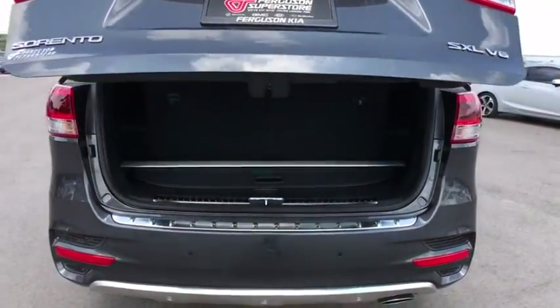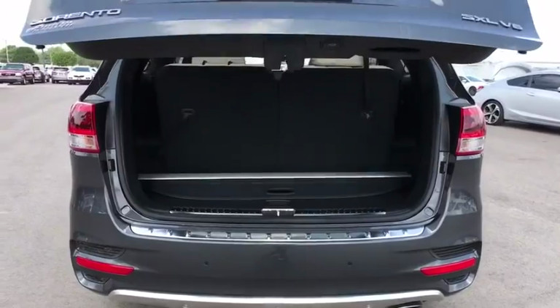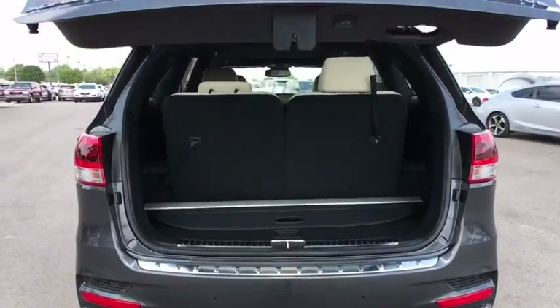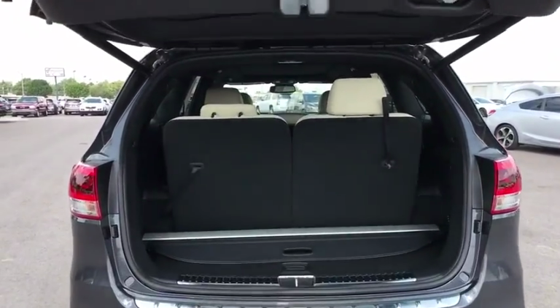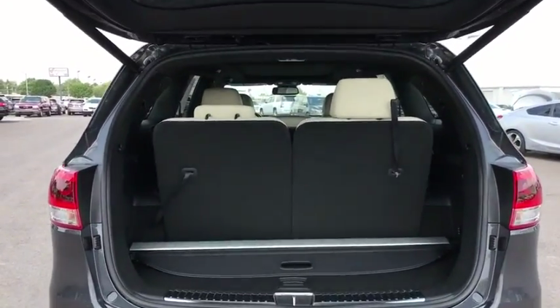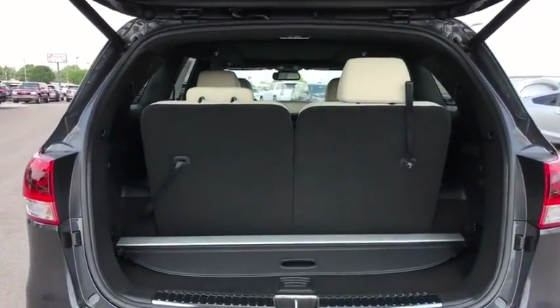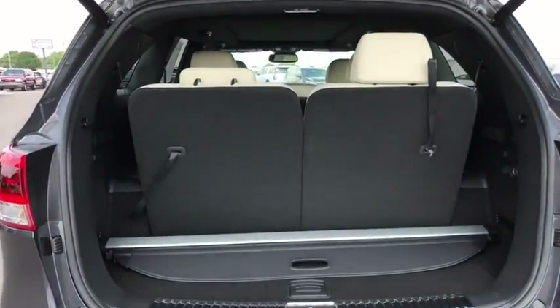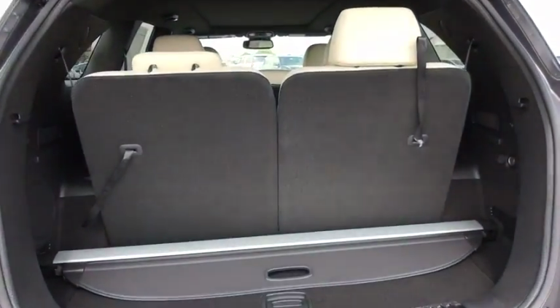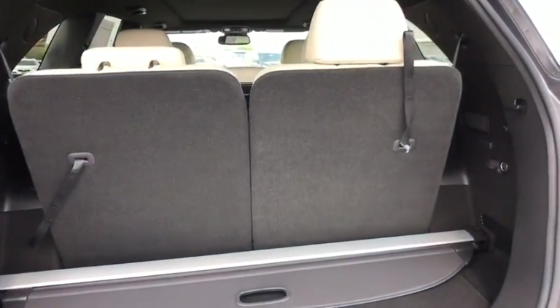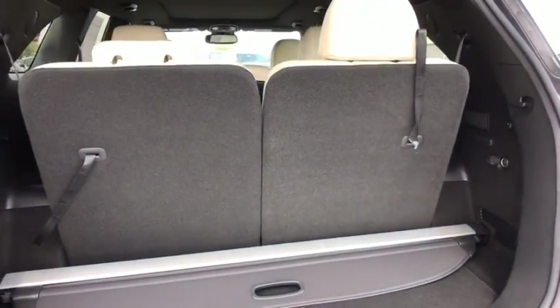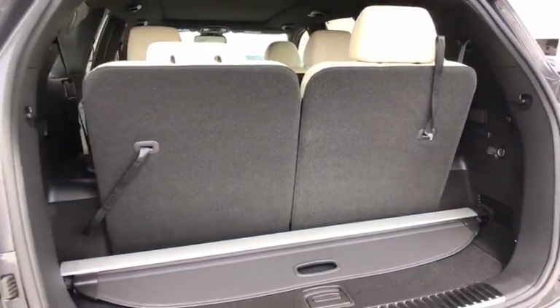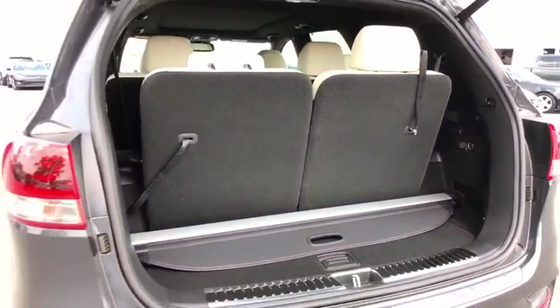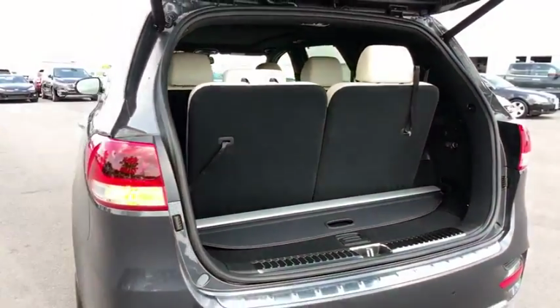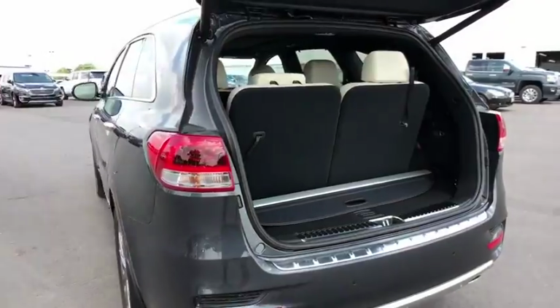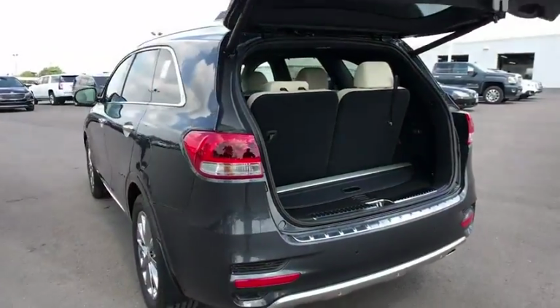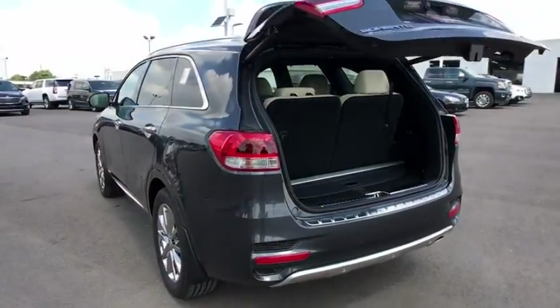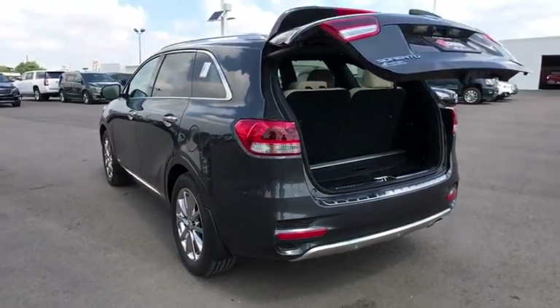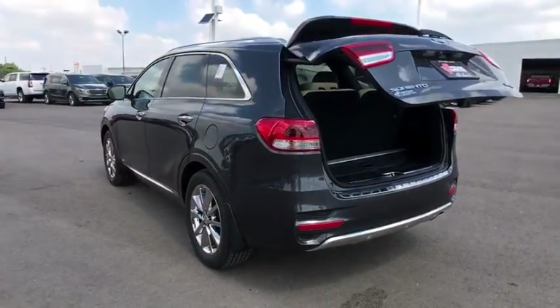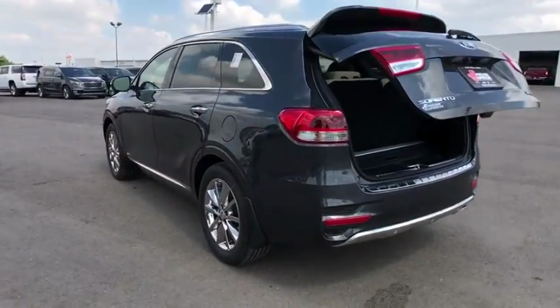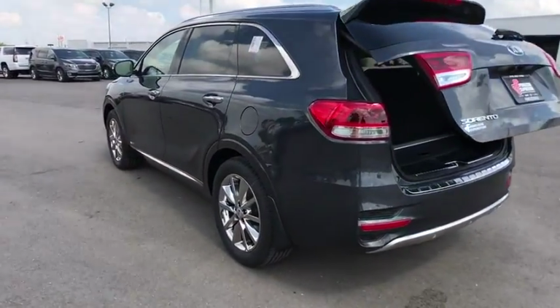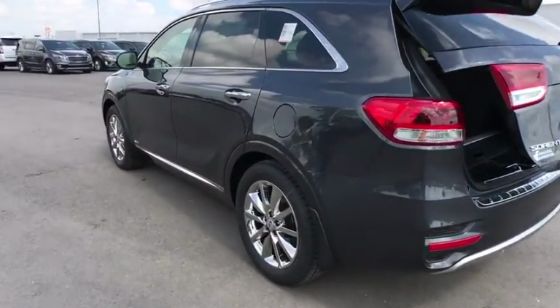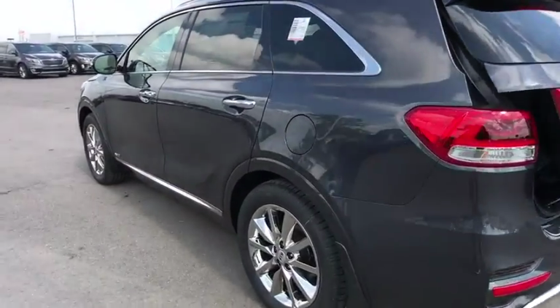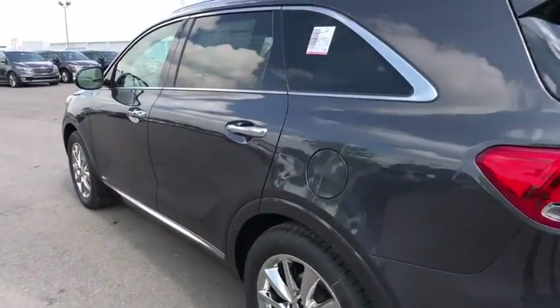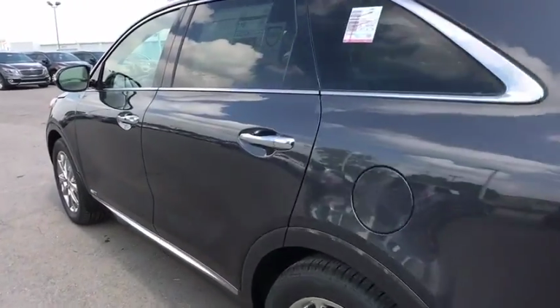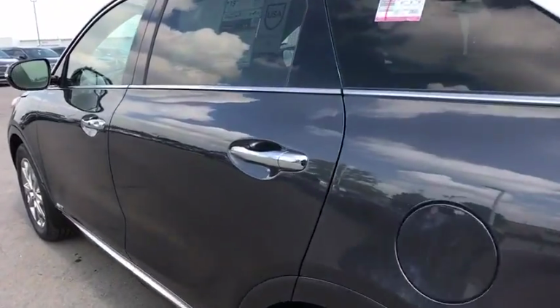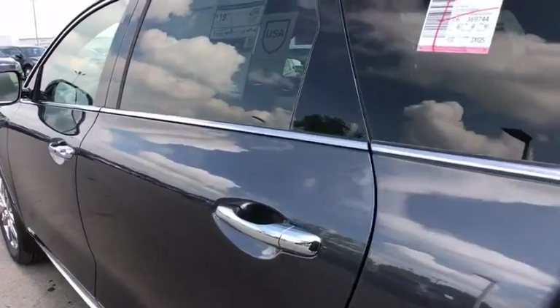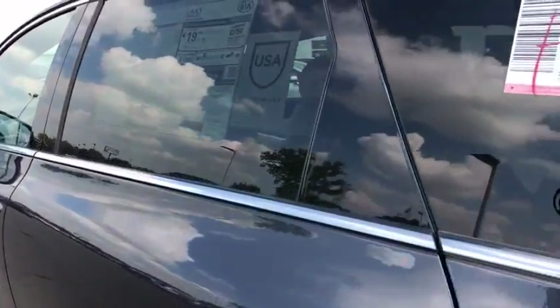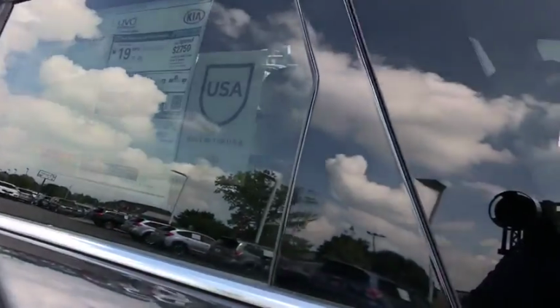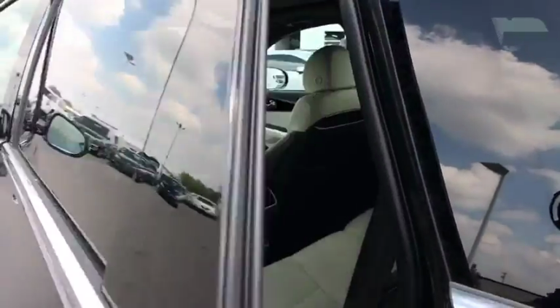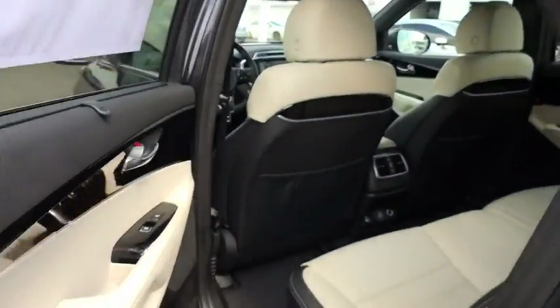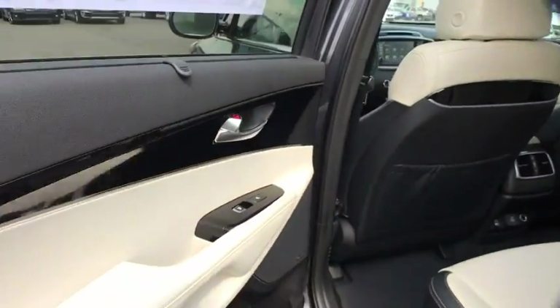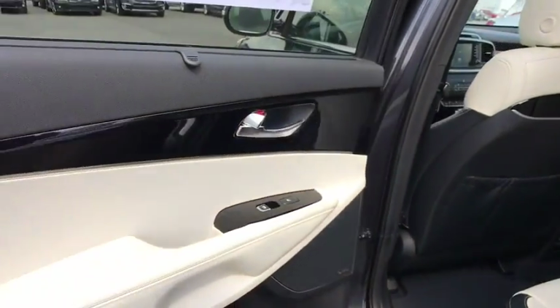Lane departure warning, backup camera, anti-lock braking system, leather-wrapped steering wheel, Bluetooth, adjustable steering wheel, power steering, keyless start, hard disk drive media storage, cruise control, auto-dimming rear-view mirror.